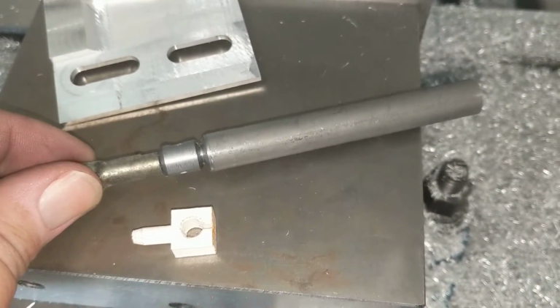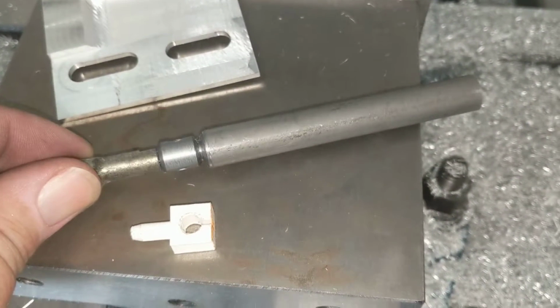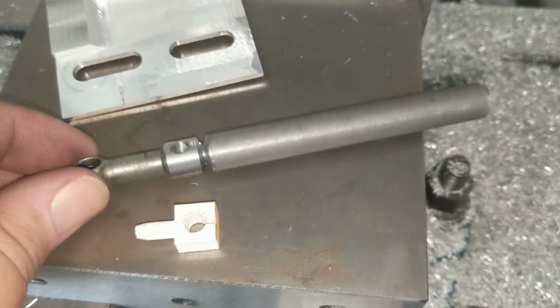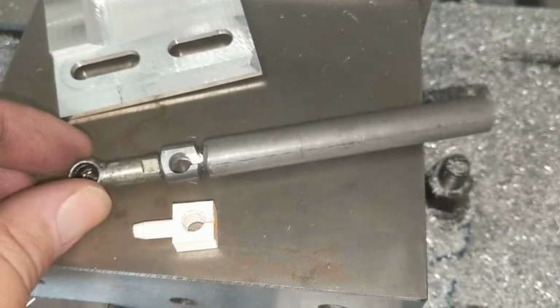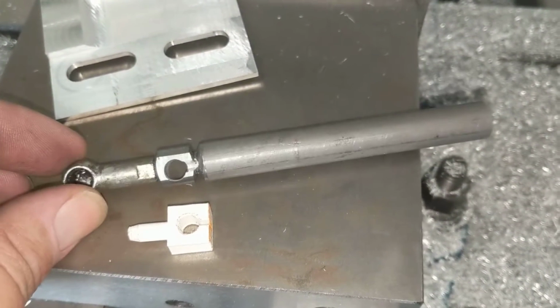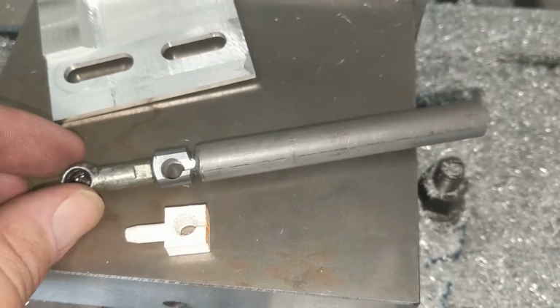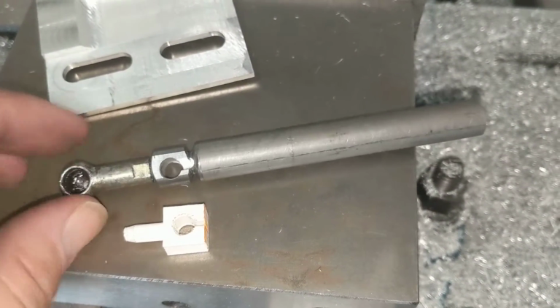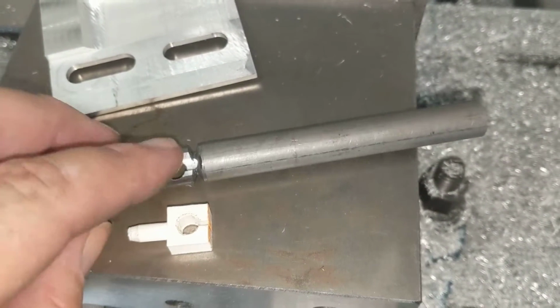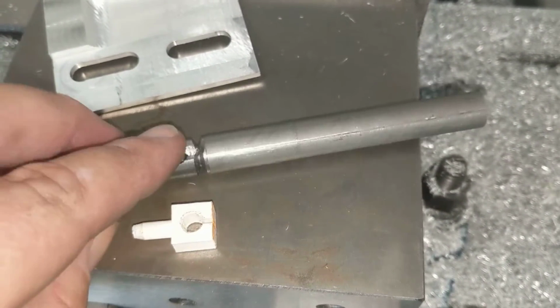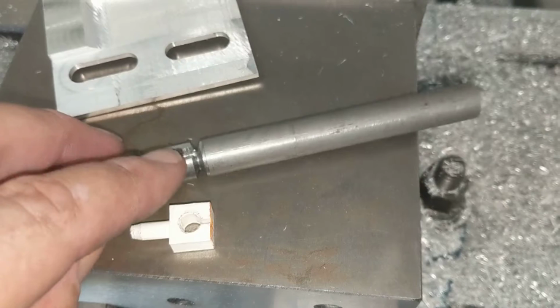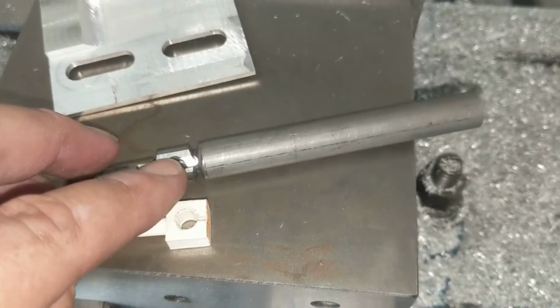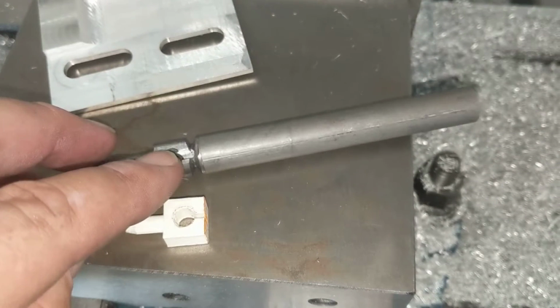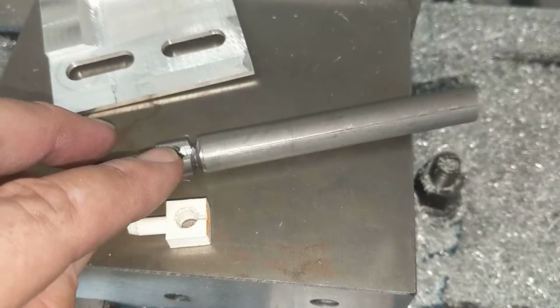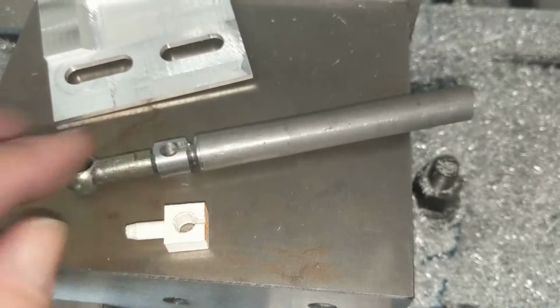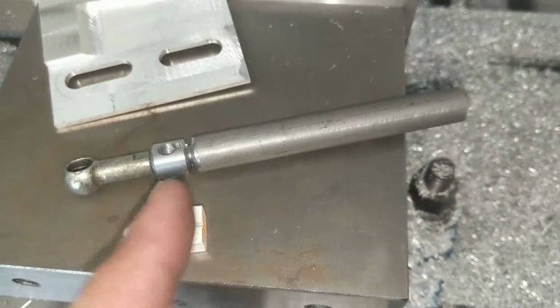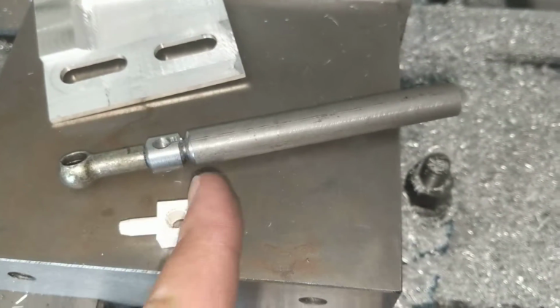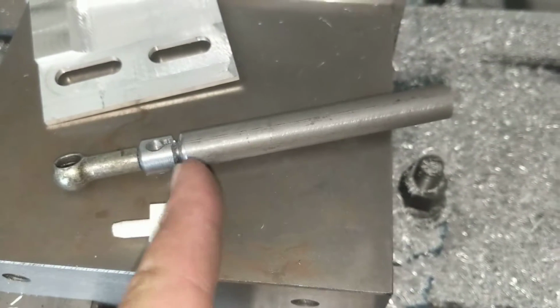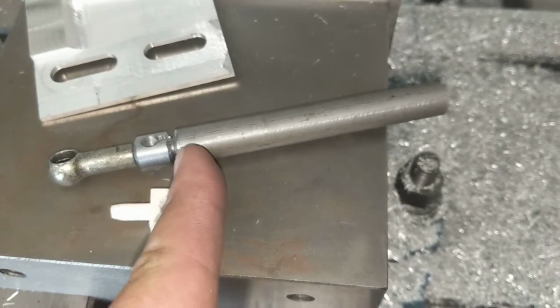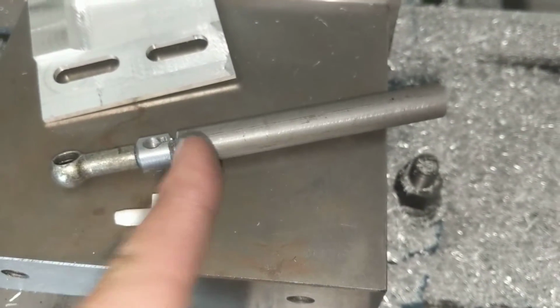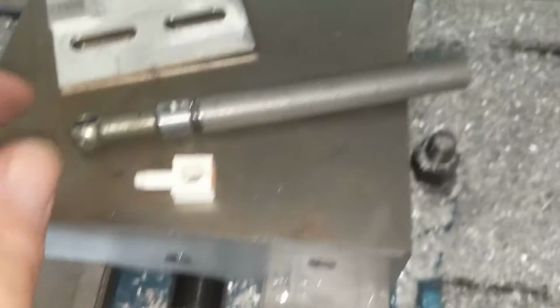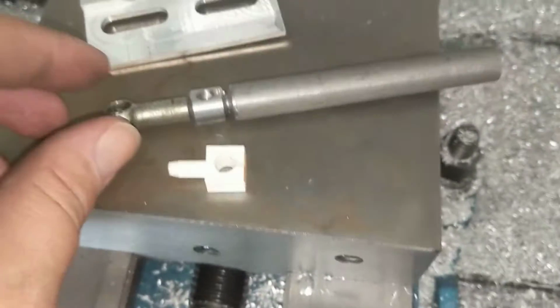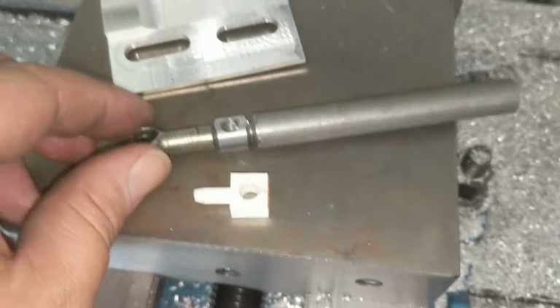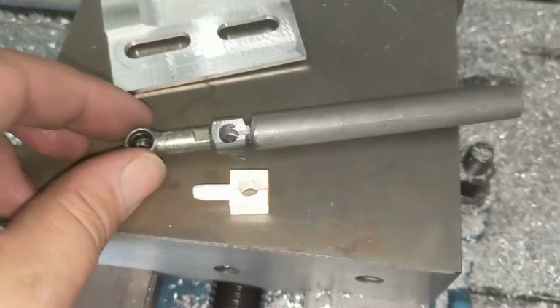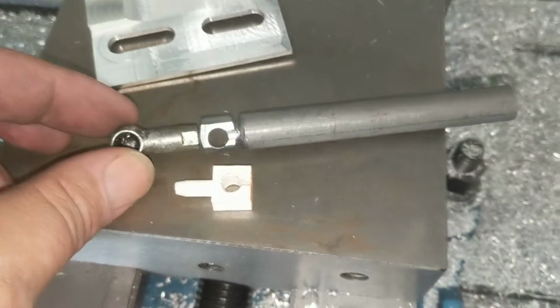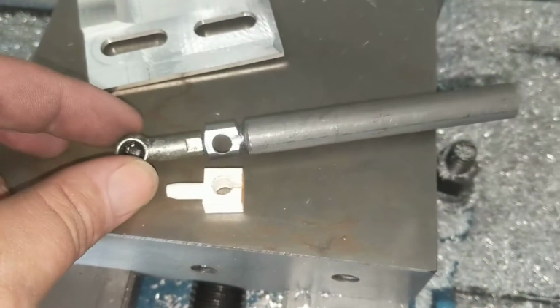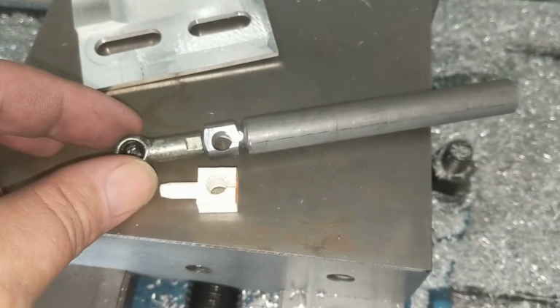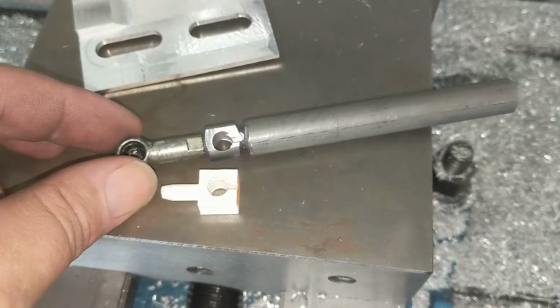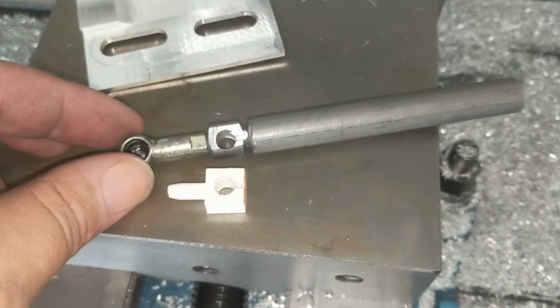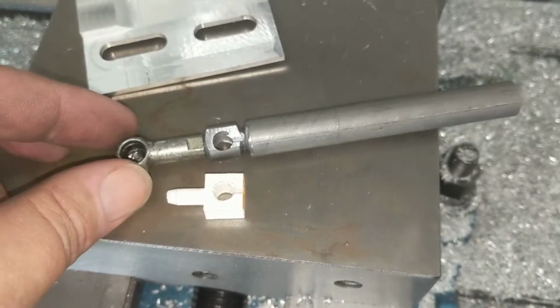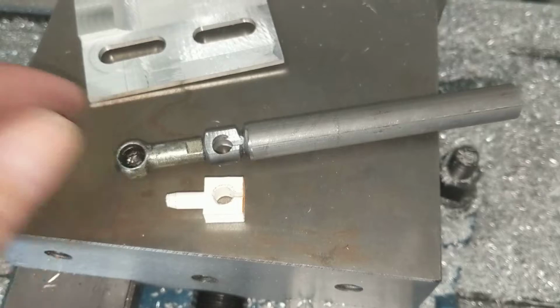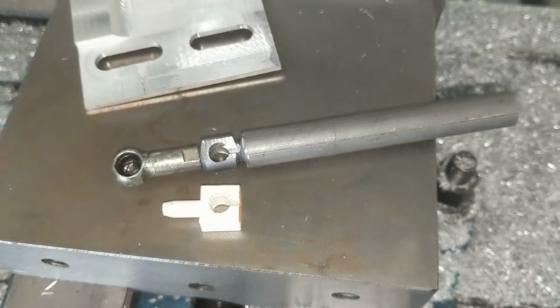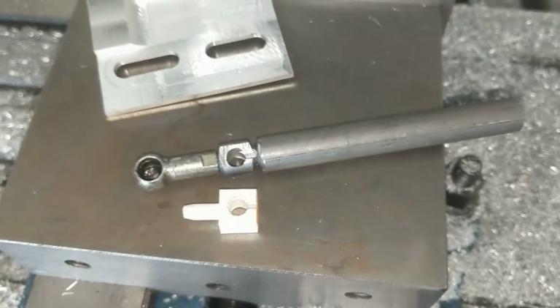I kind of milled the edges and put a little slot in there so the cable can go through. Now I'm just going to hack that off on the bandsaw and then try and fit it, see if it works.